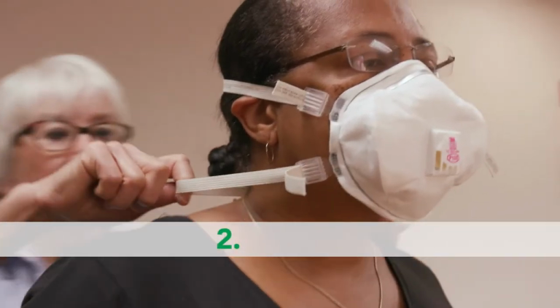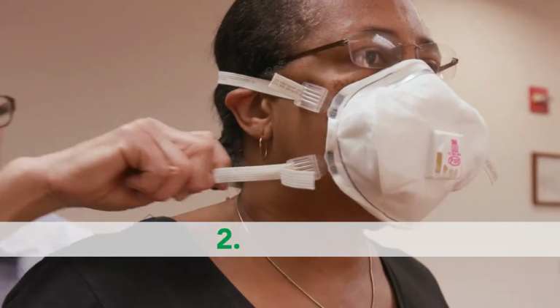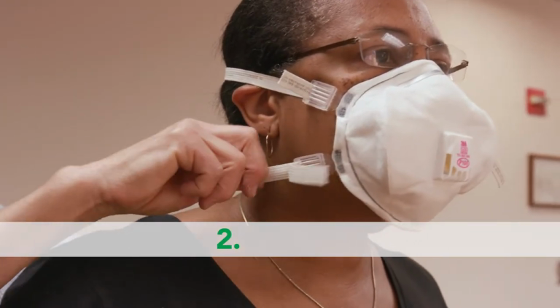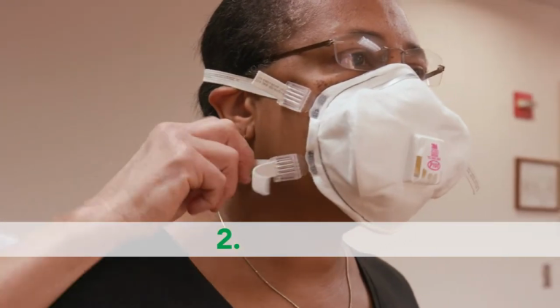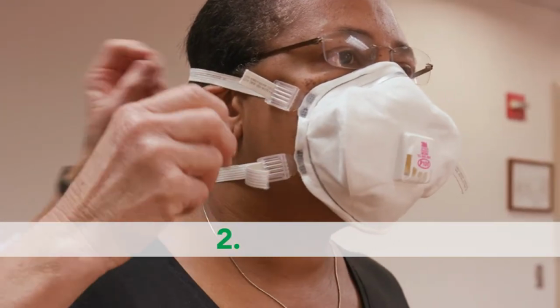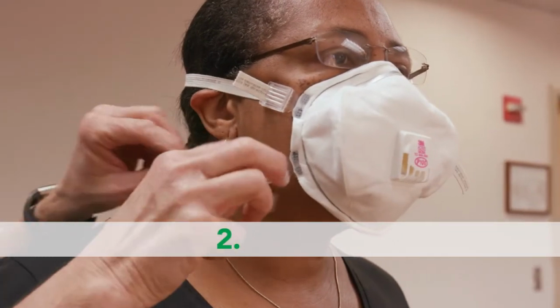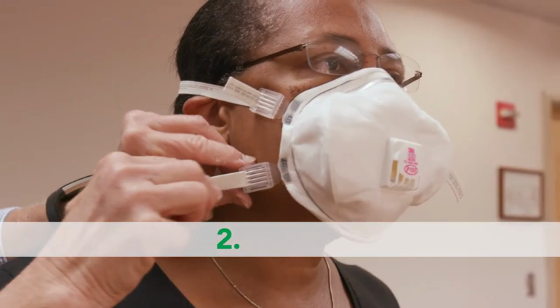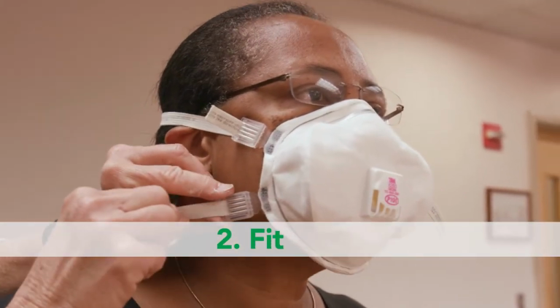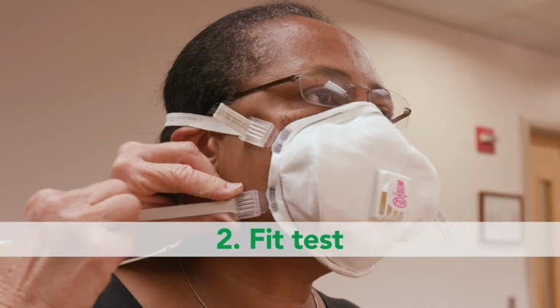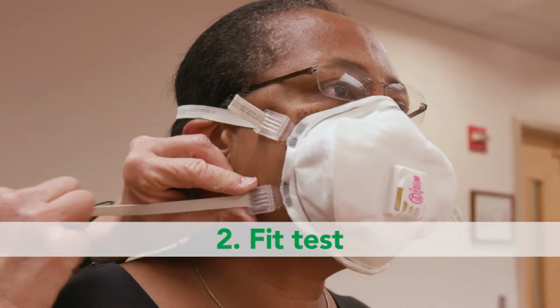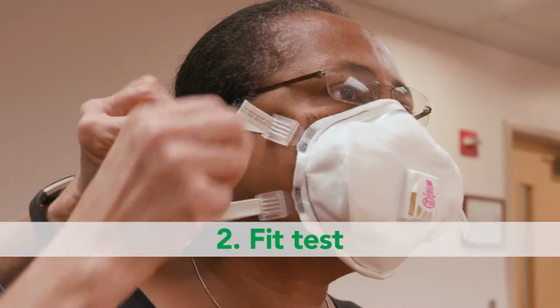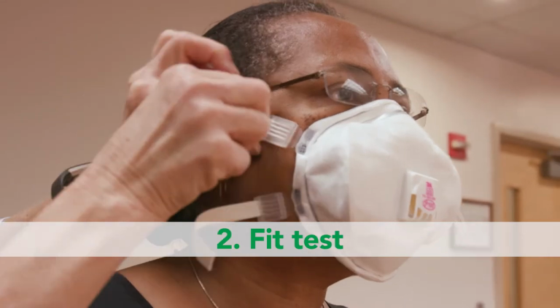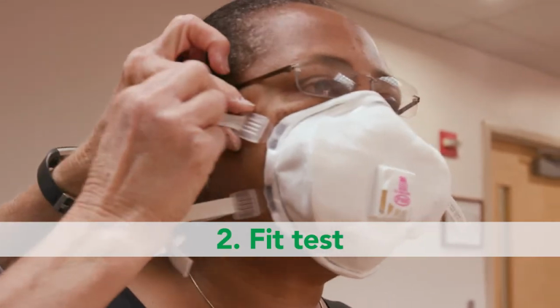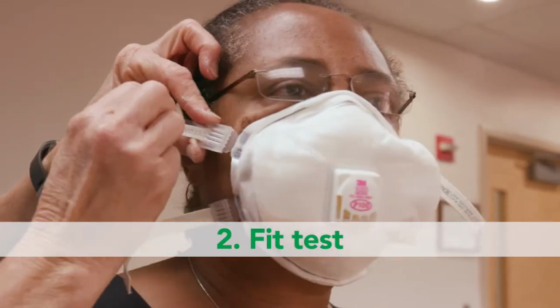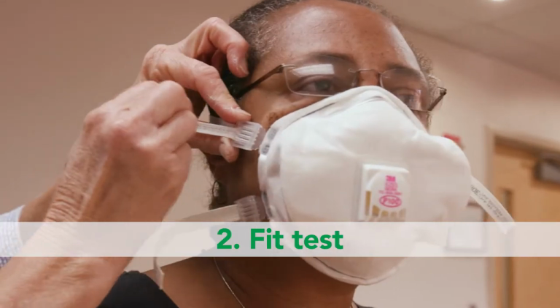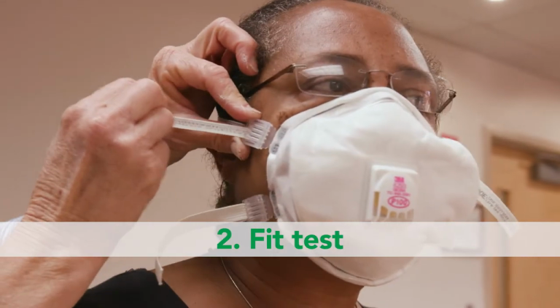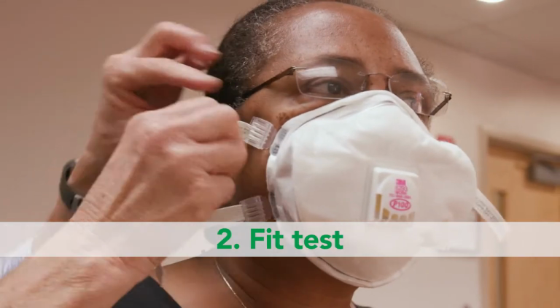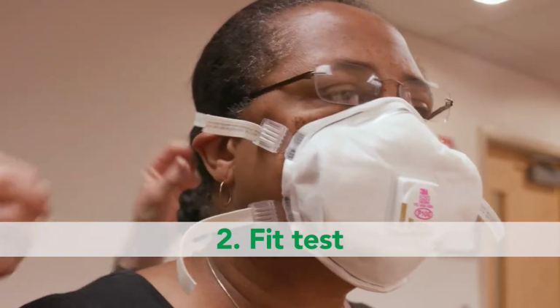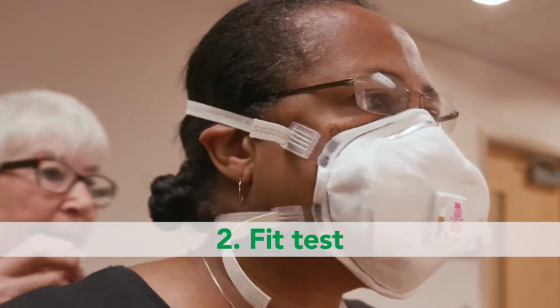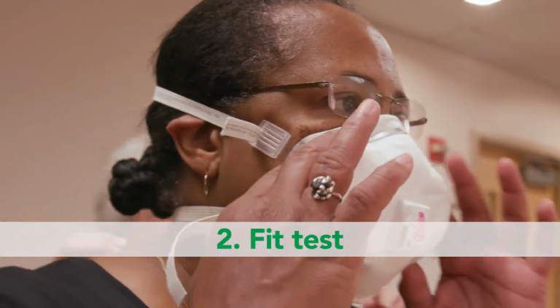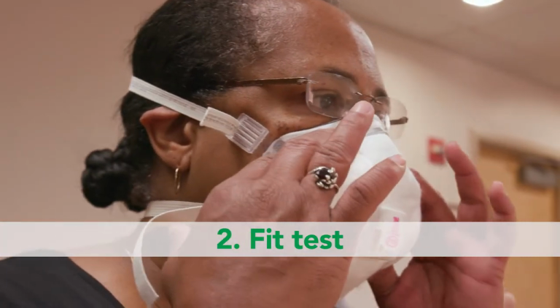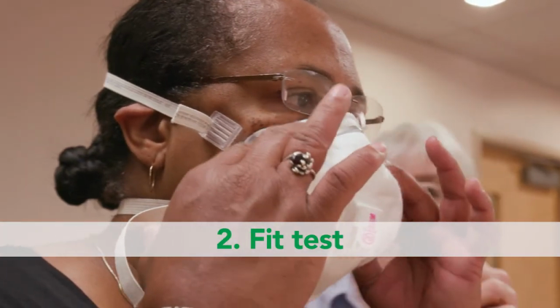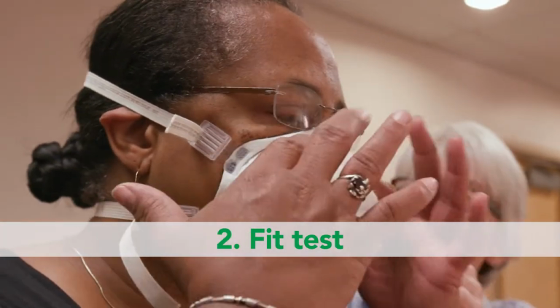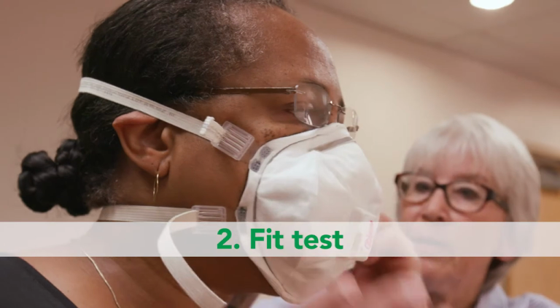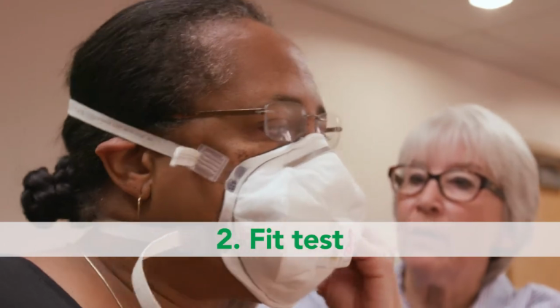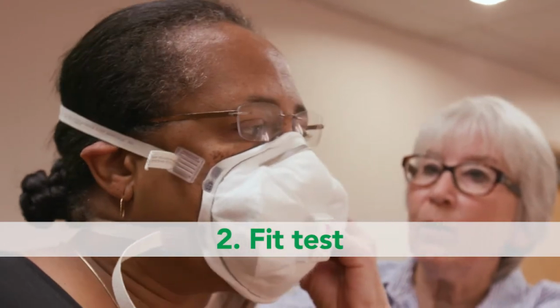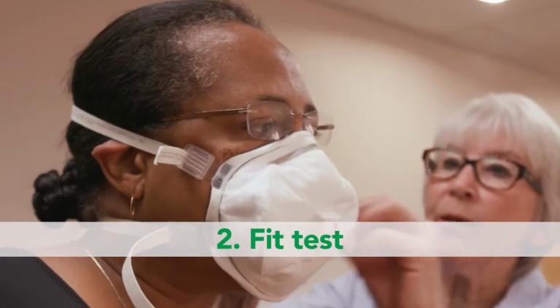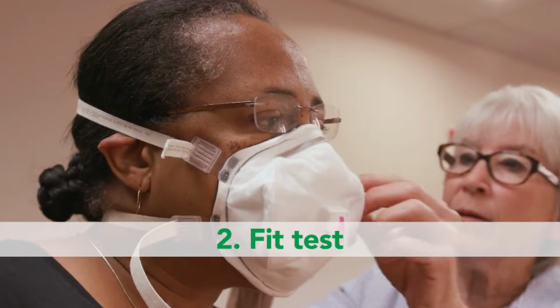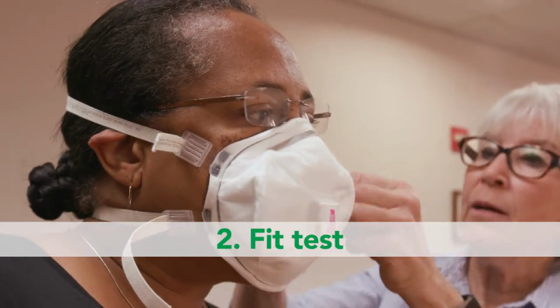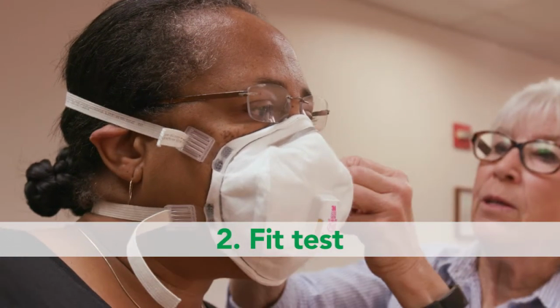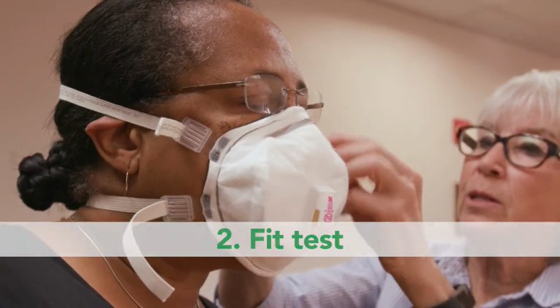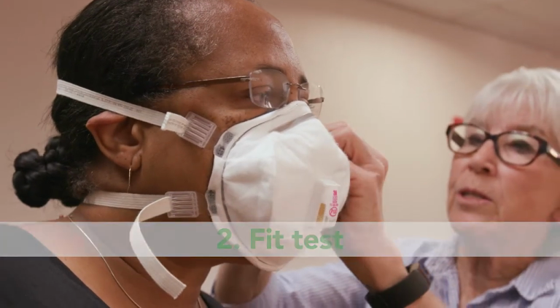Second, your employer must give you a respirator fit test to make sure that each respirator you use fits you correctly. If for some reason this fit changes, you must repeat this test.